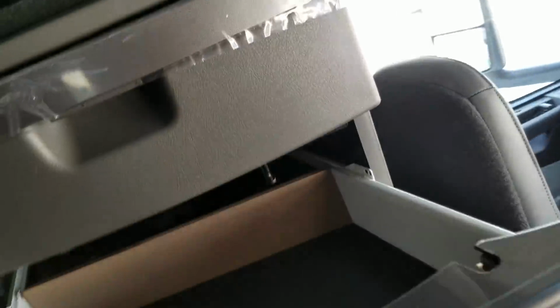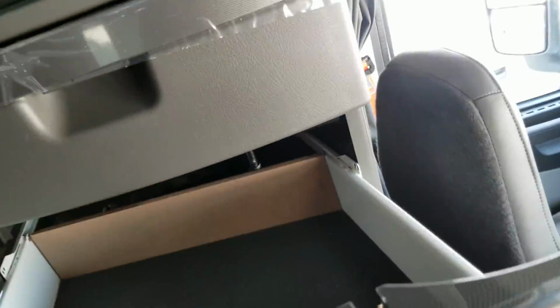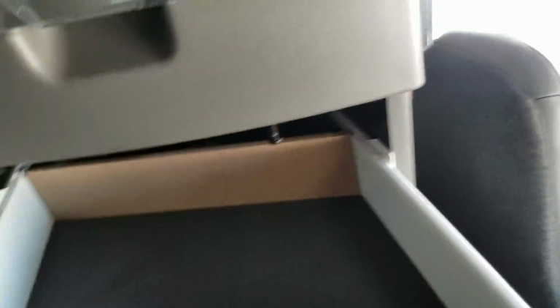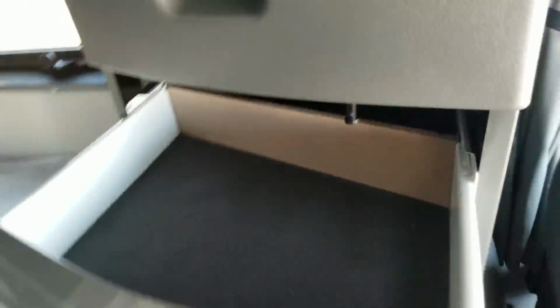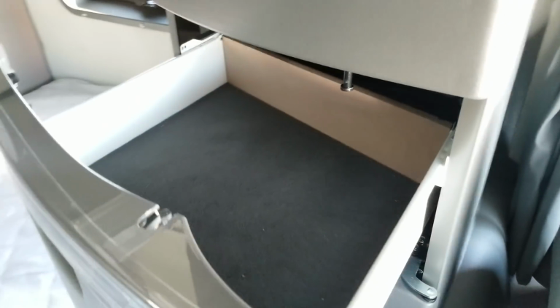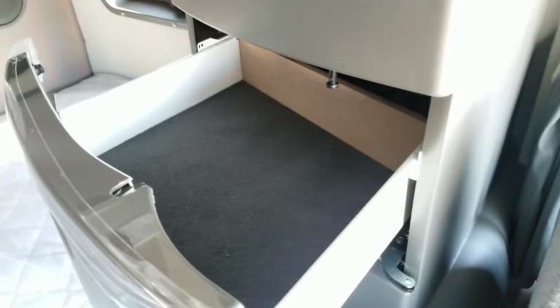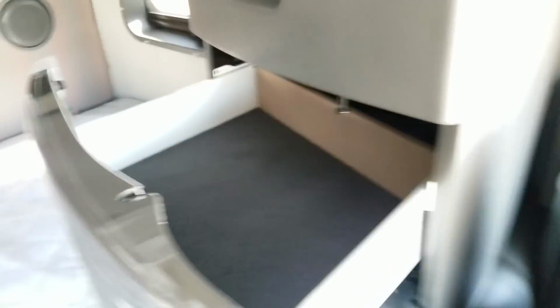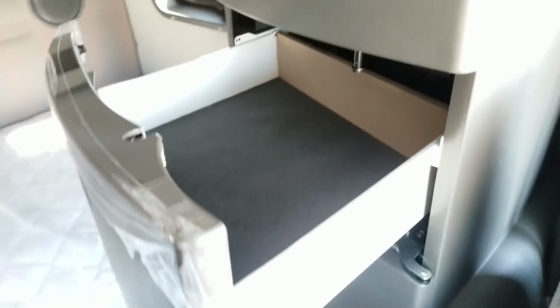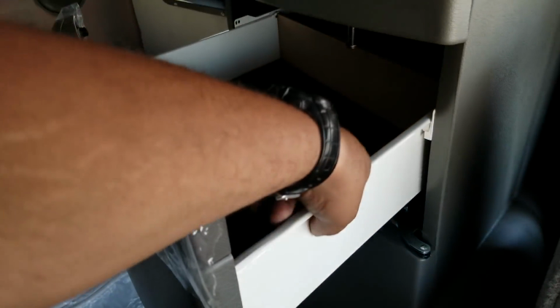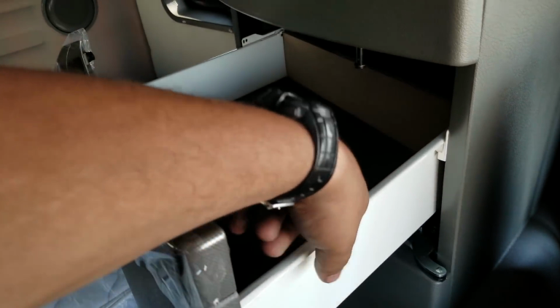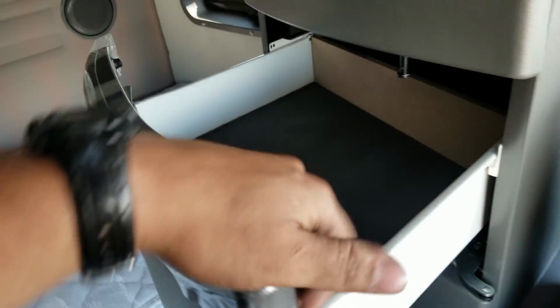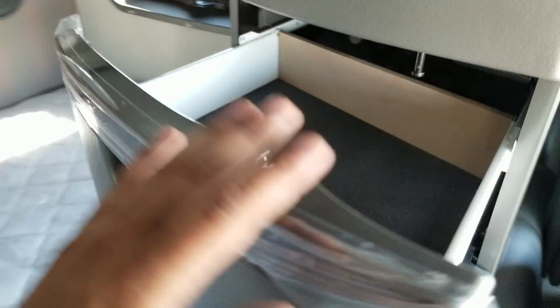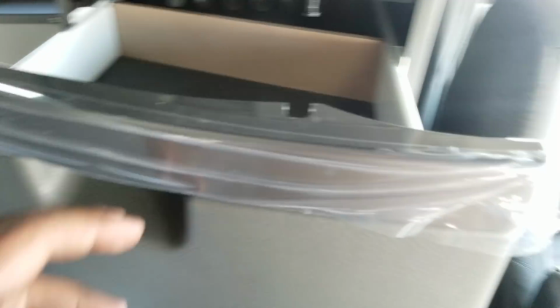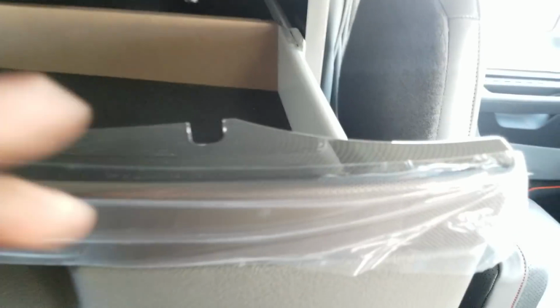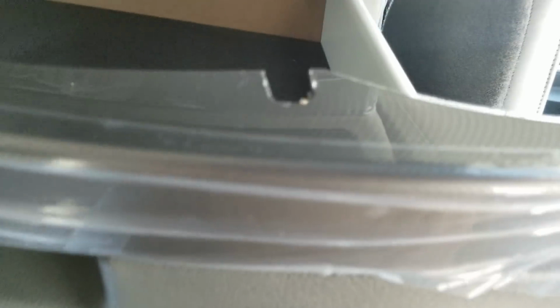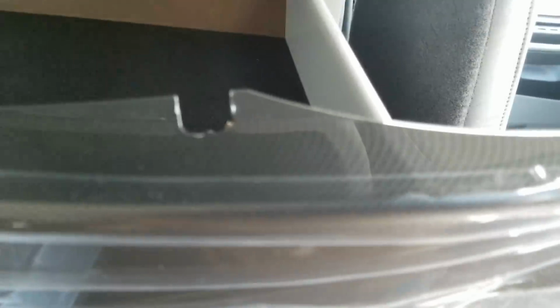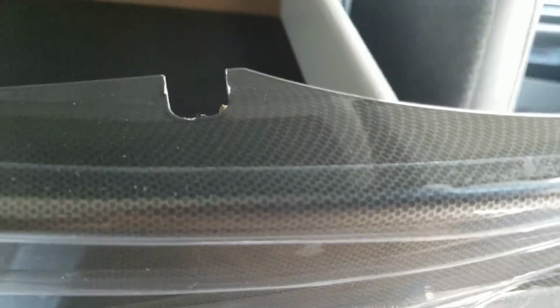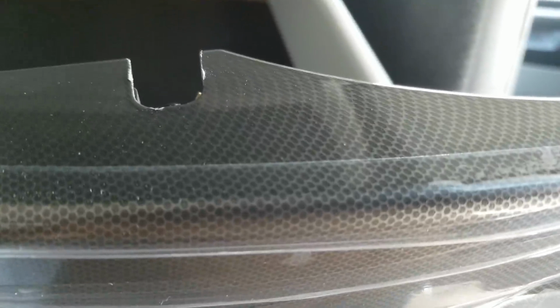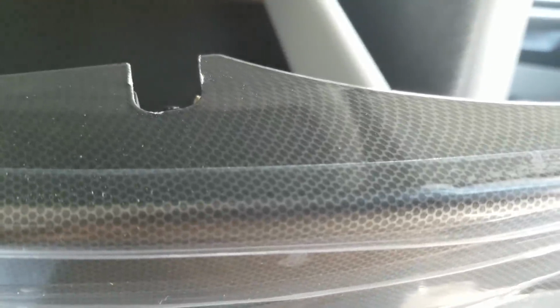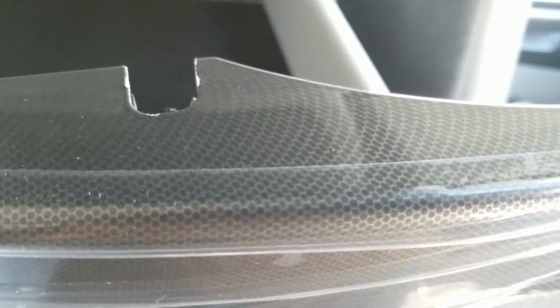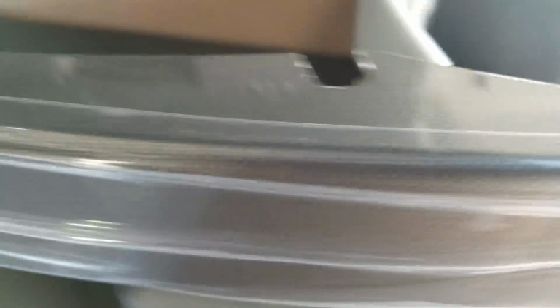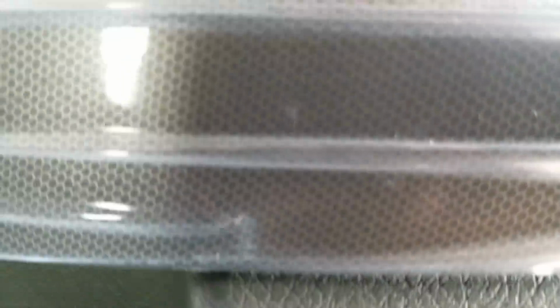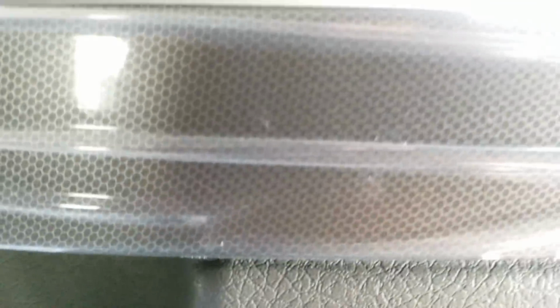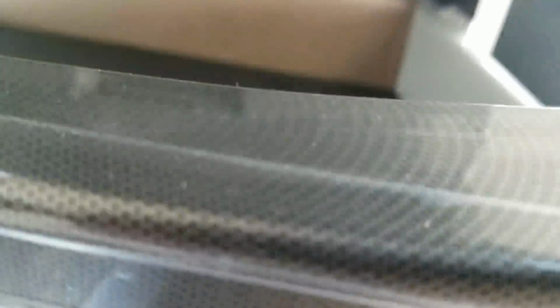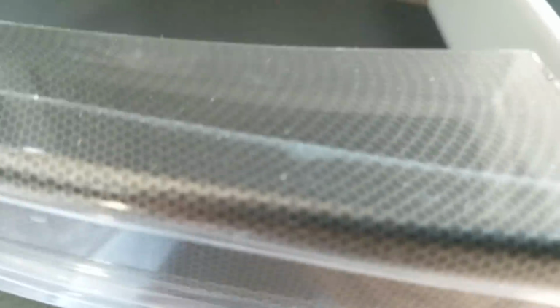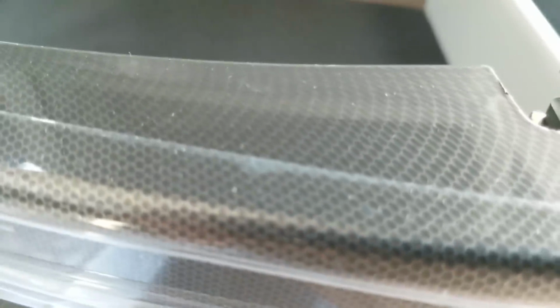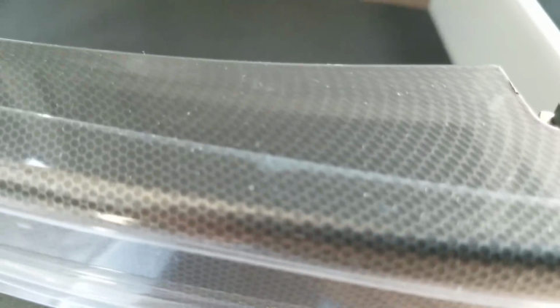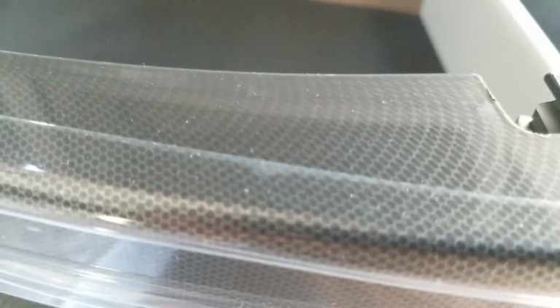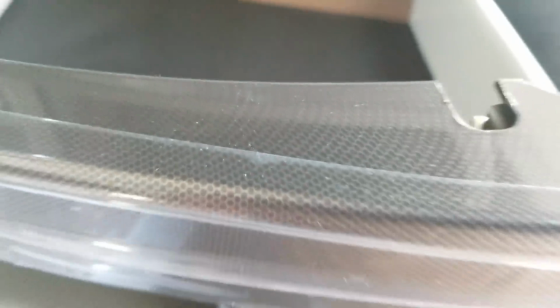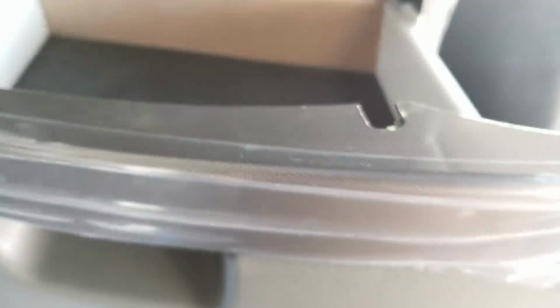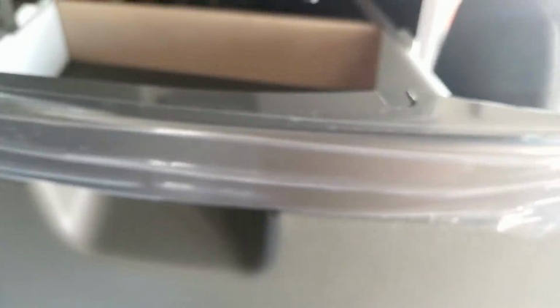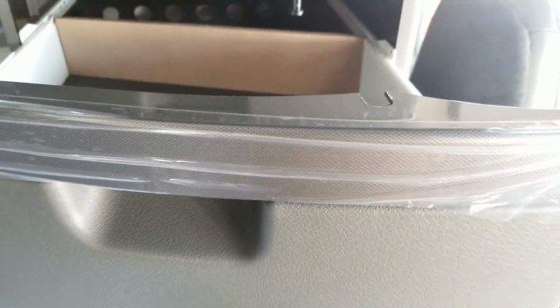Nice little cubby there. Does feel a little bit cheap, but not bad. For a truck, you can't go wrong. I like the carbon fiber trim — the carbon fiber does look pretty nice. Still got the plastic wrap on it, I'm not going to mess with it.